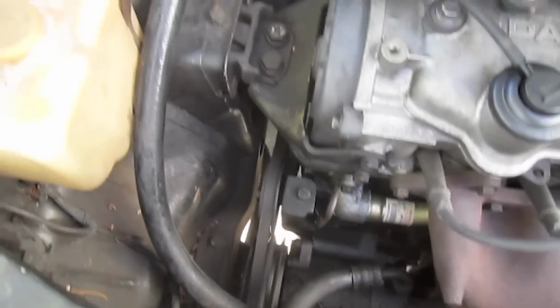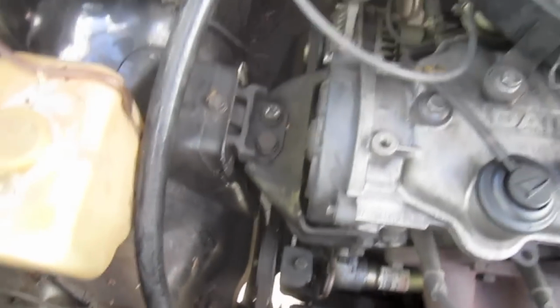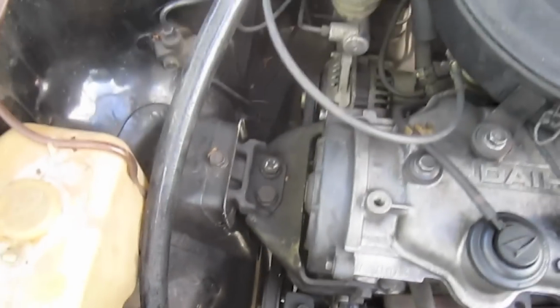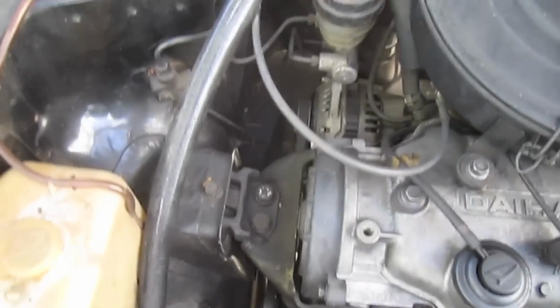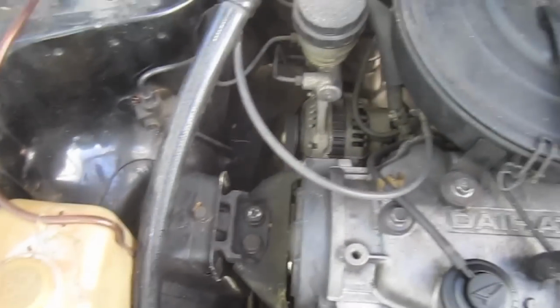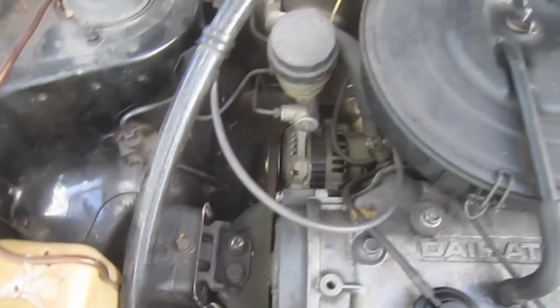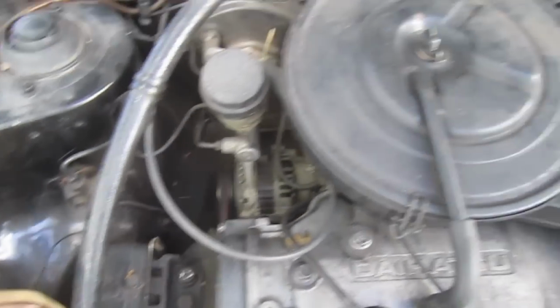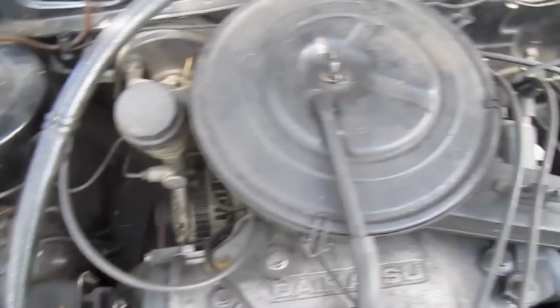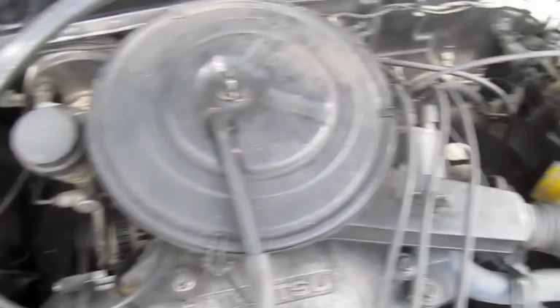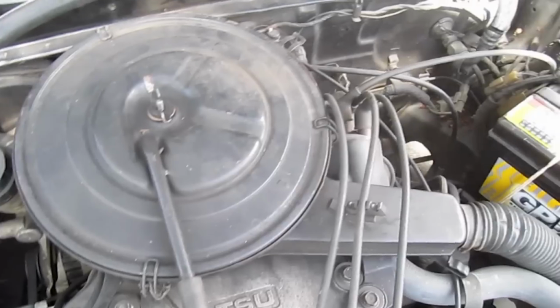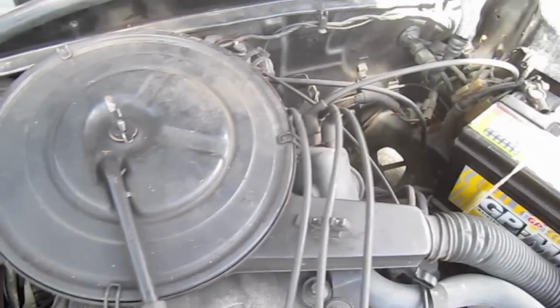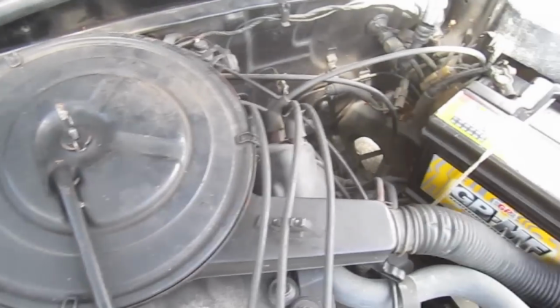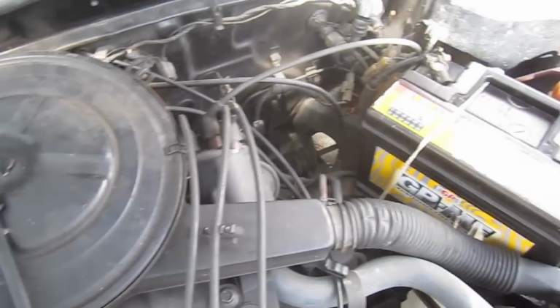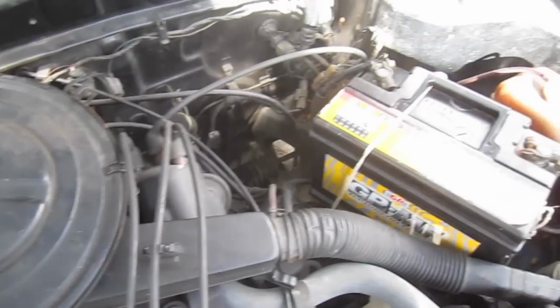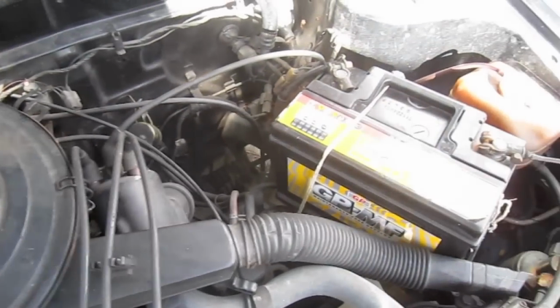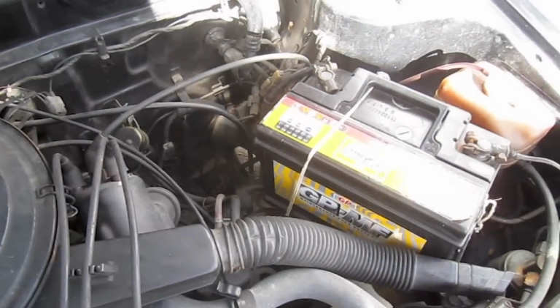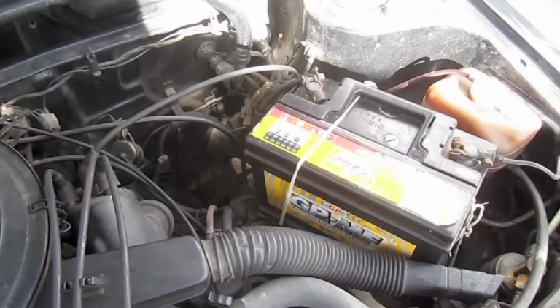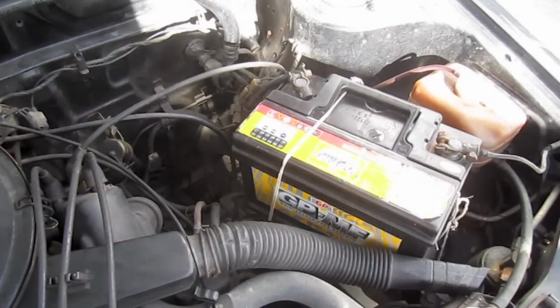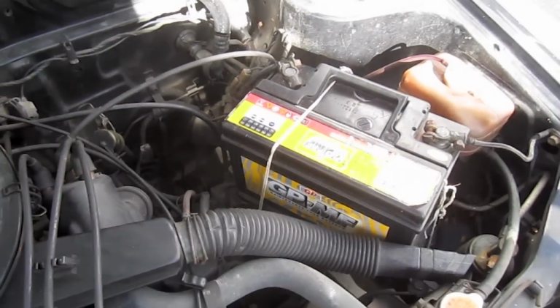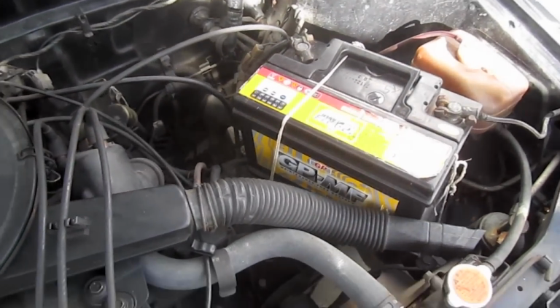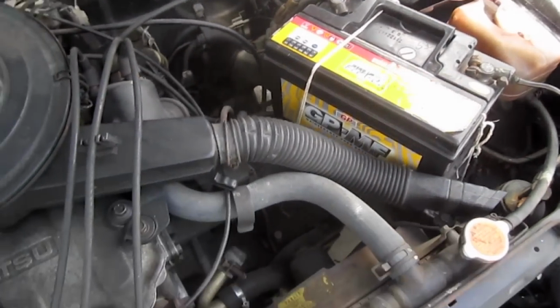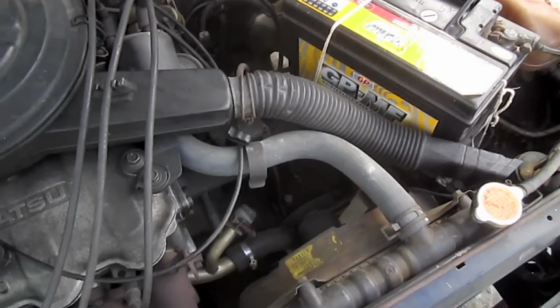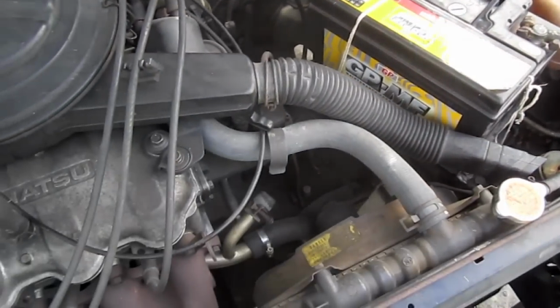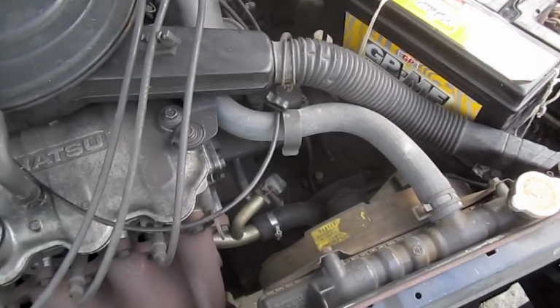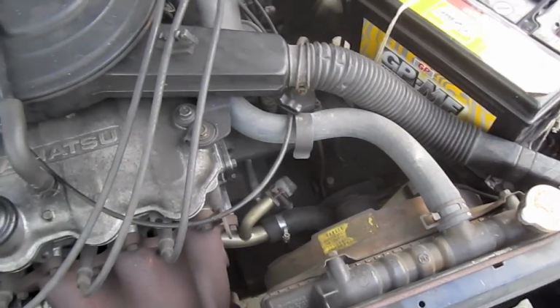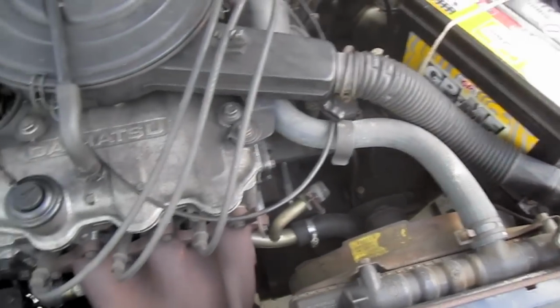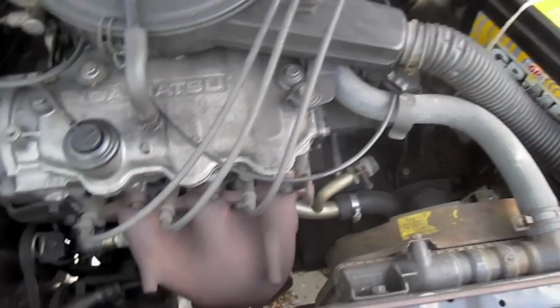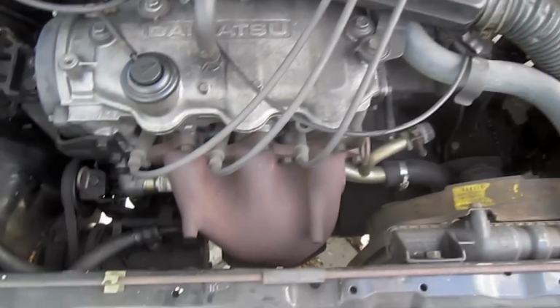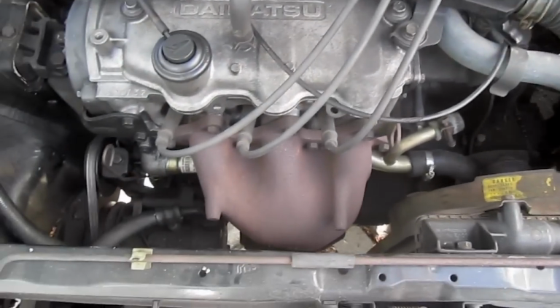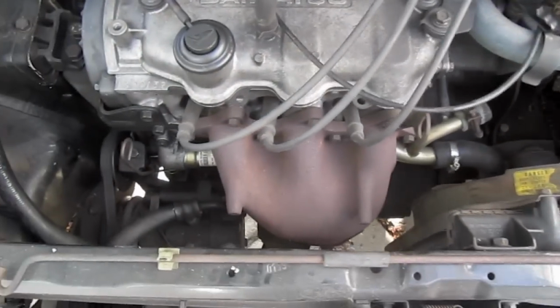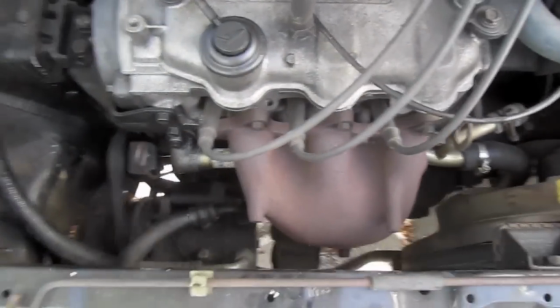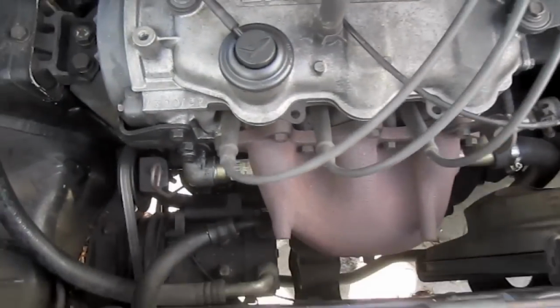This car has a one-liter three-cylinder engine. I'm not sure of the horsepower or torque ratings.